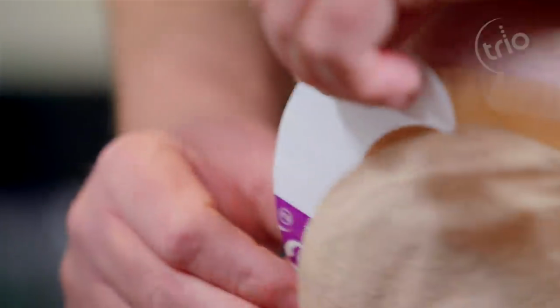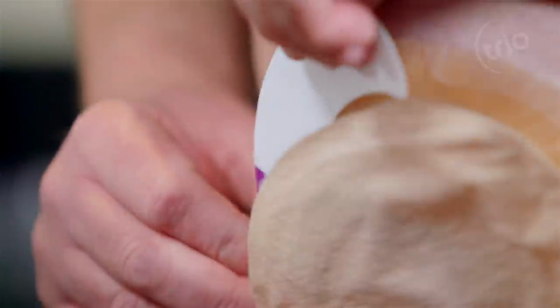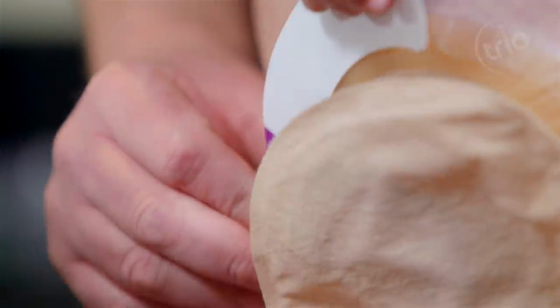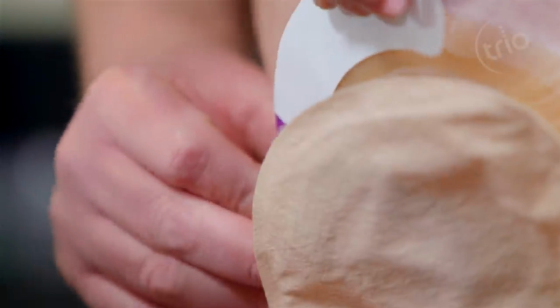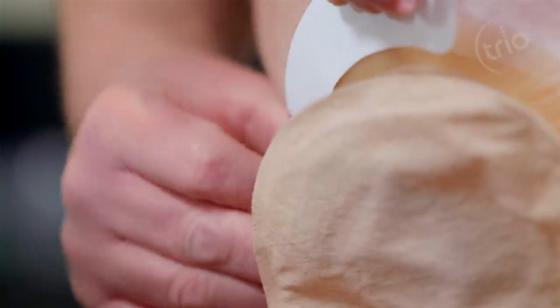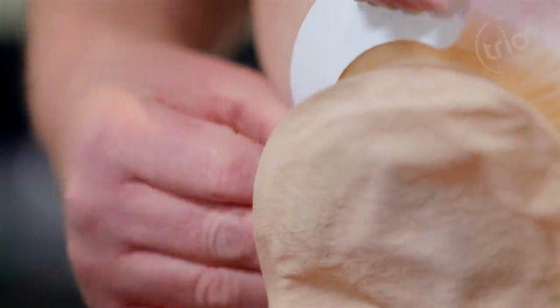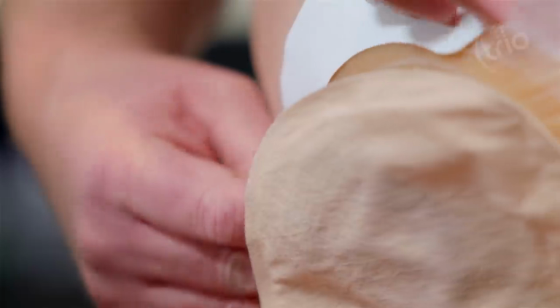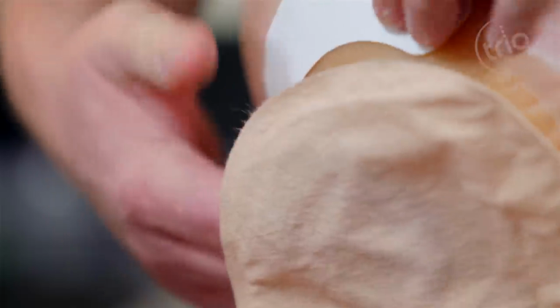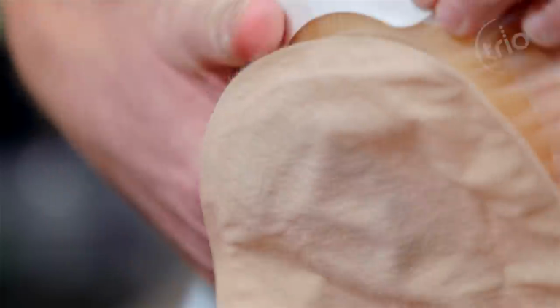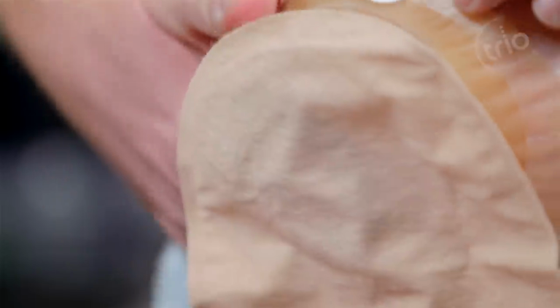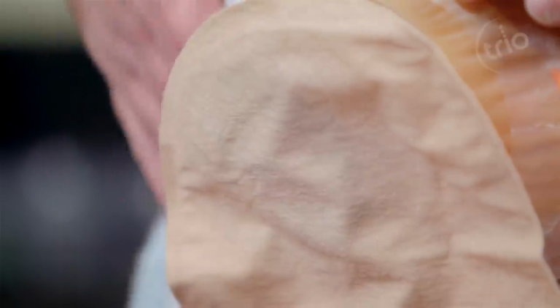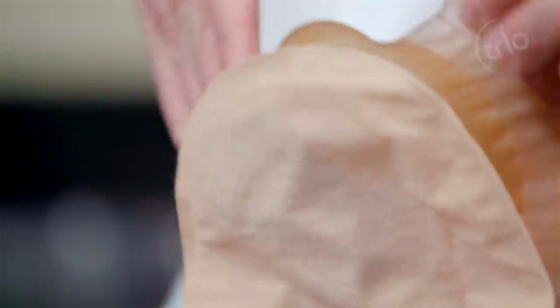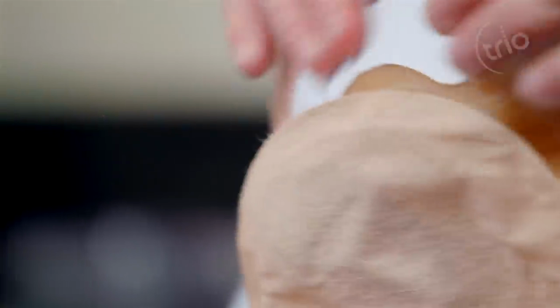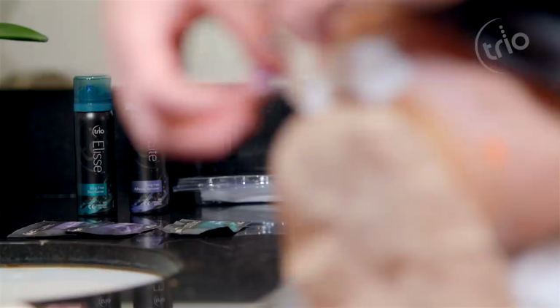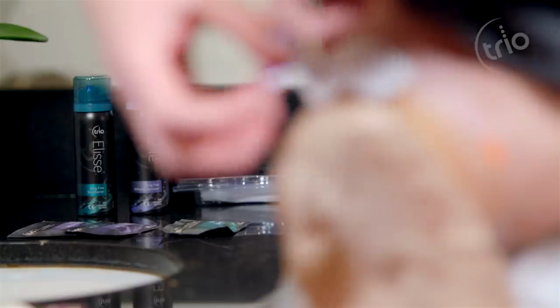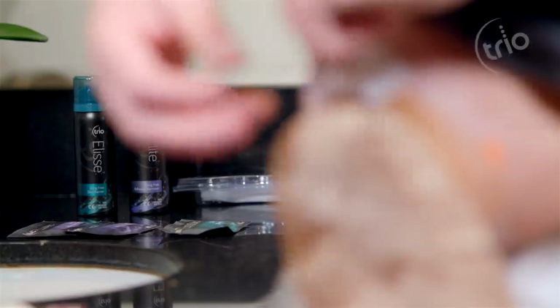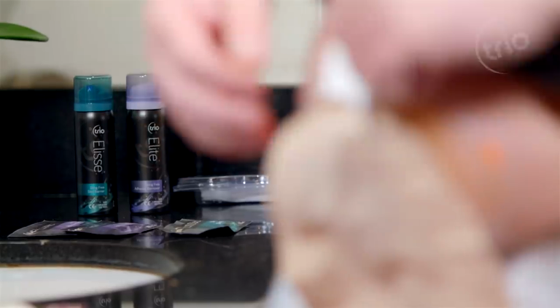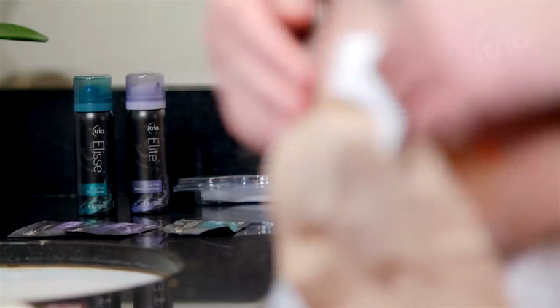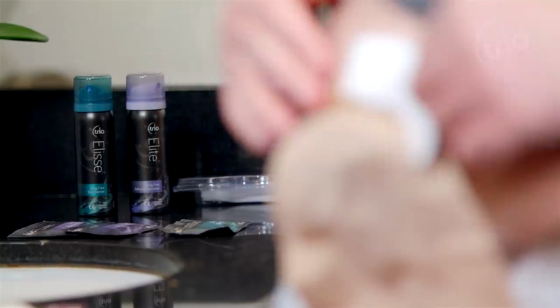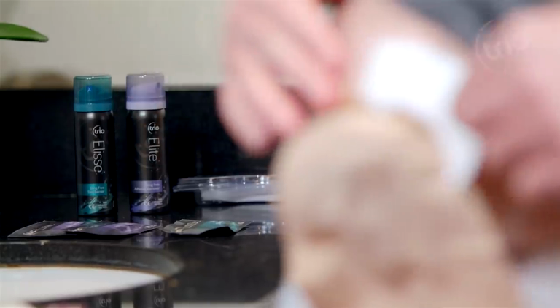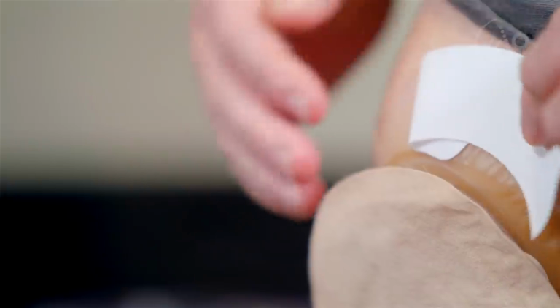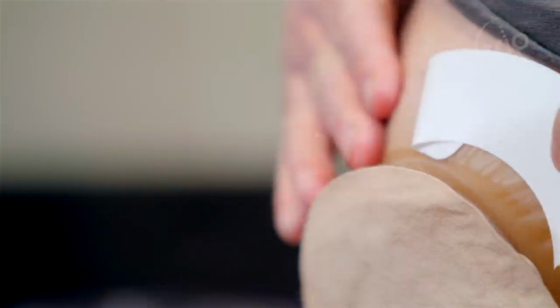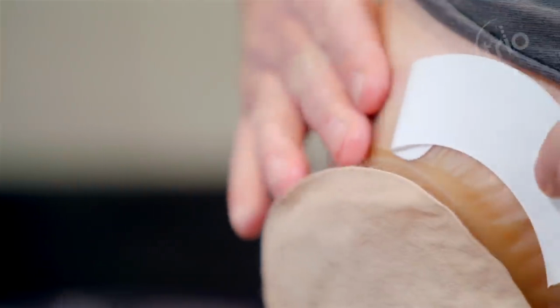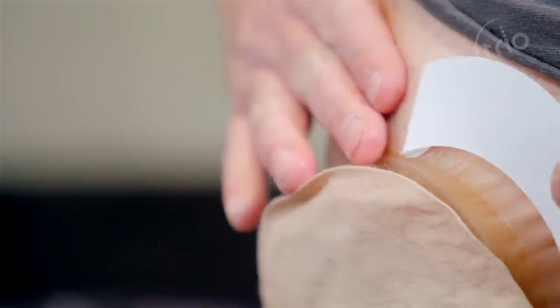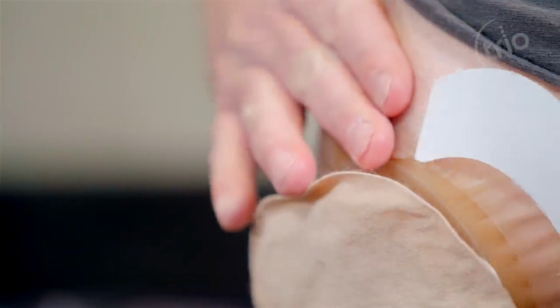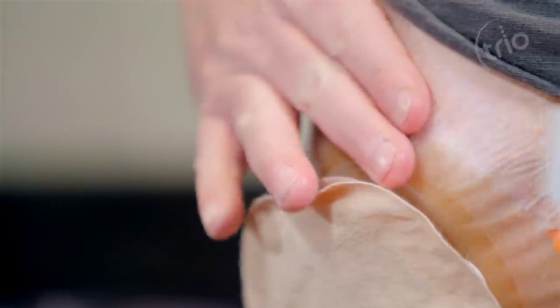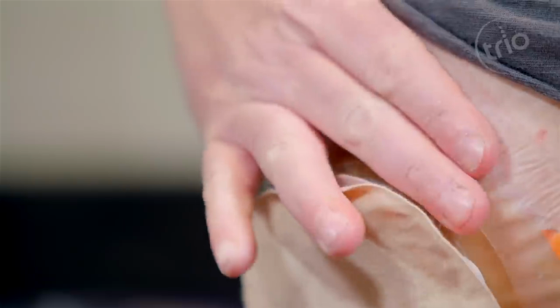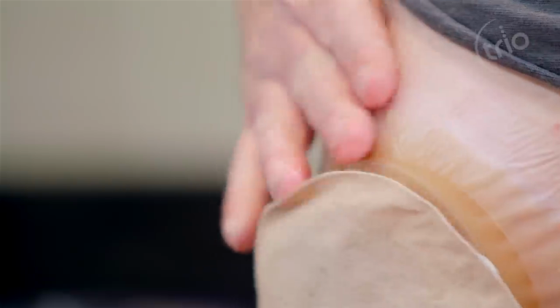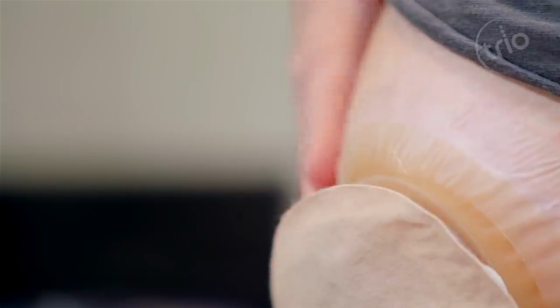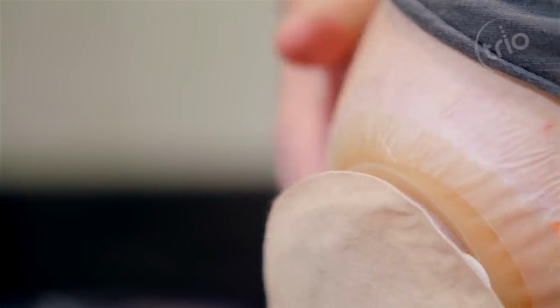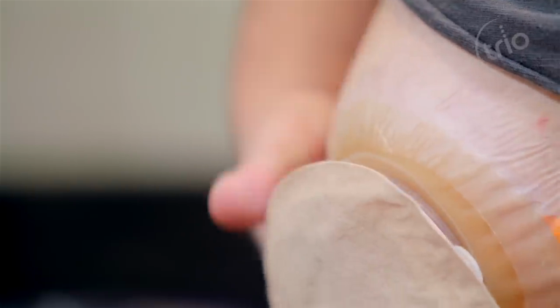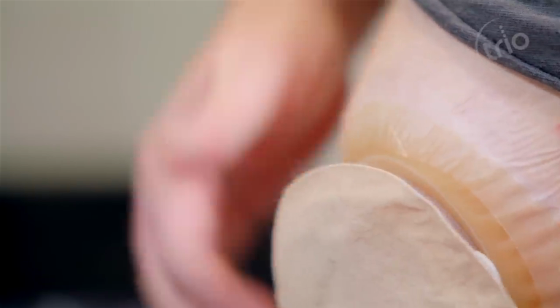Trio Silics is ultra thin, waterproof and non-absorbent, which makes it perfect for swimming and allows your skin to breathe.